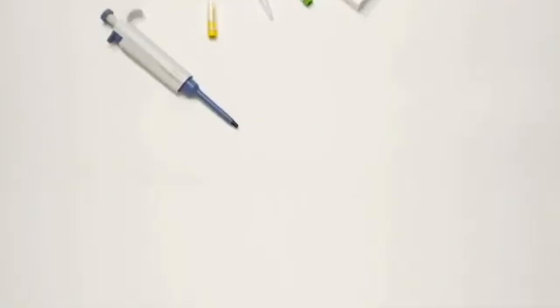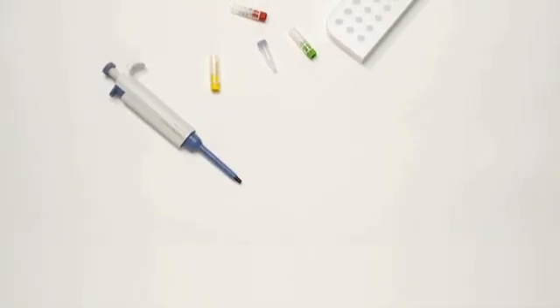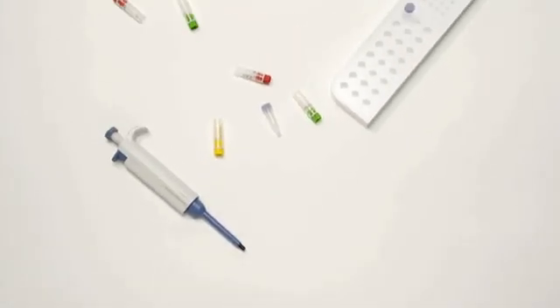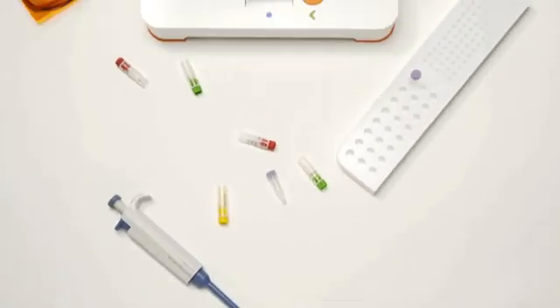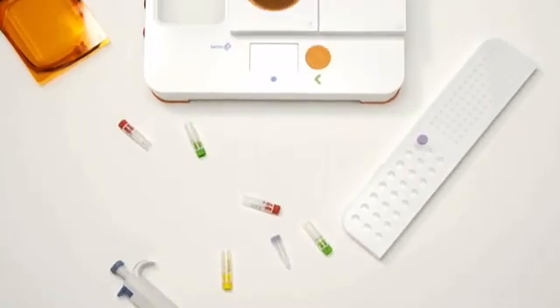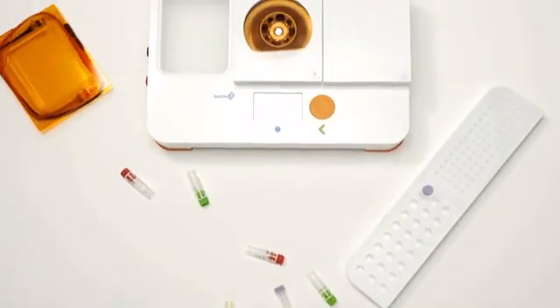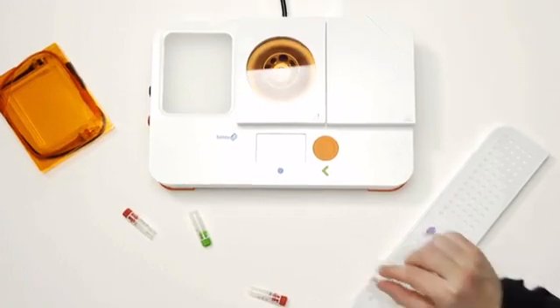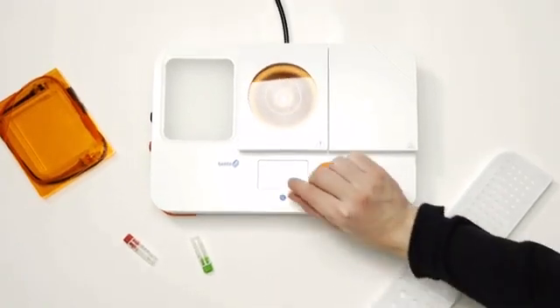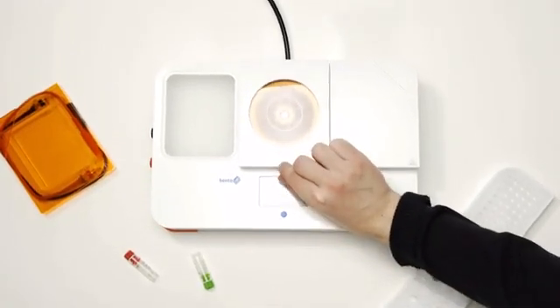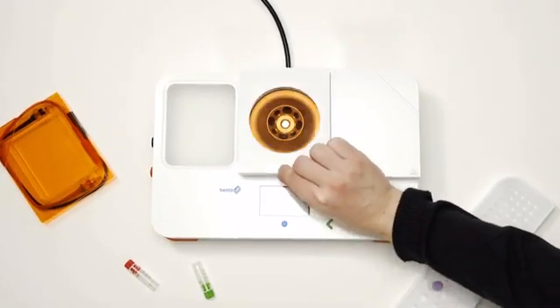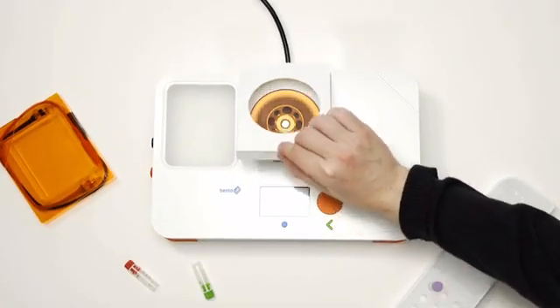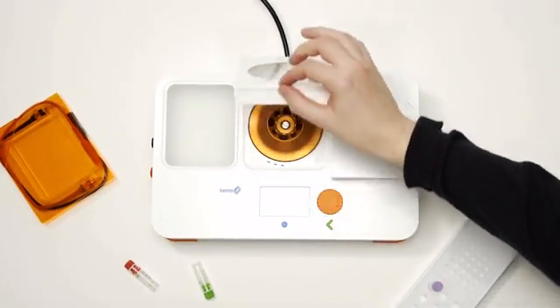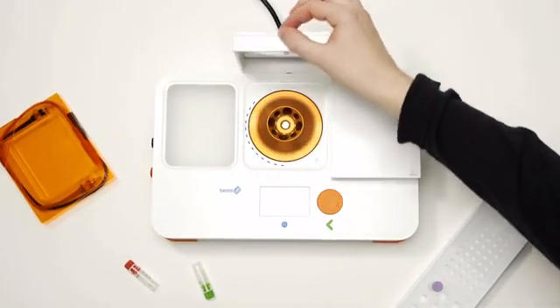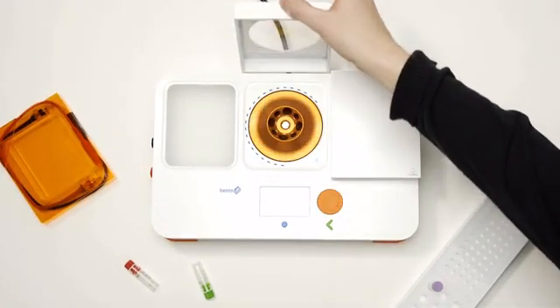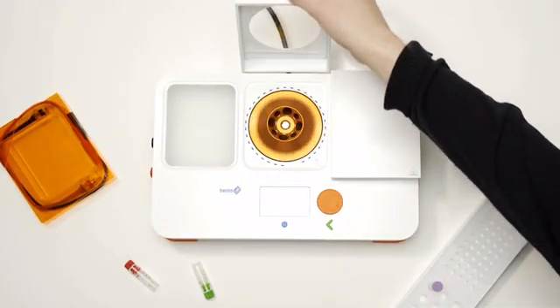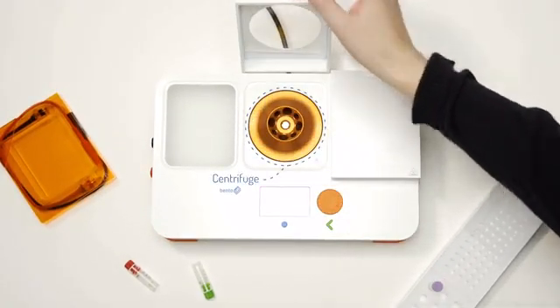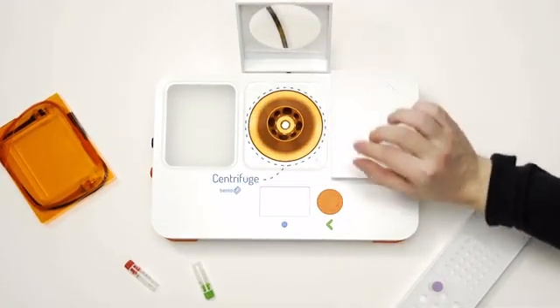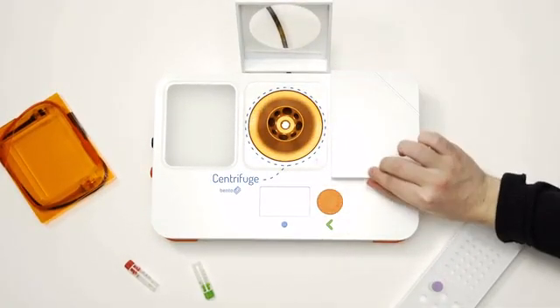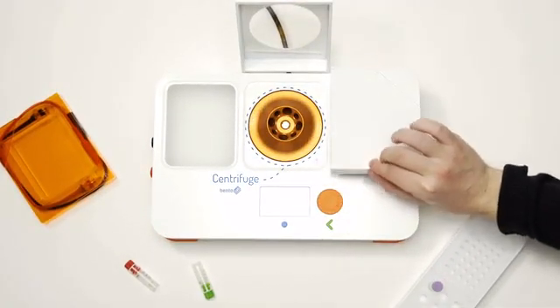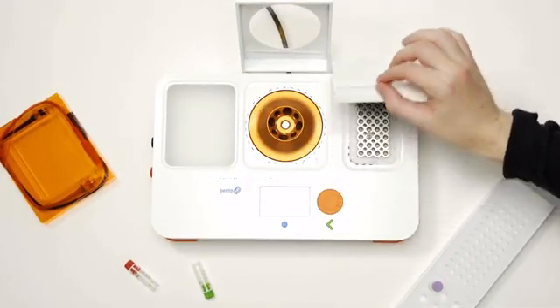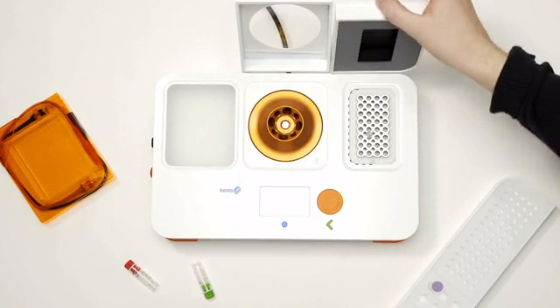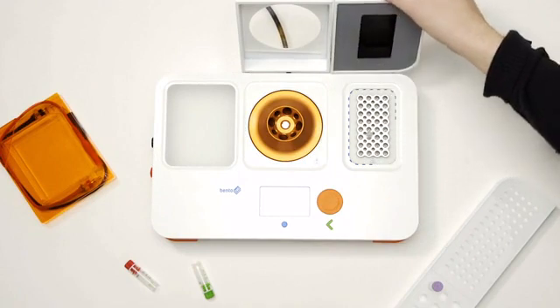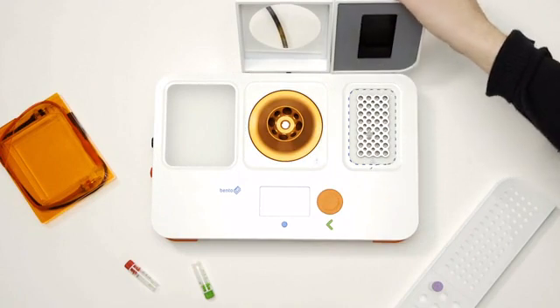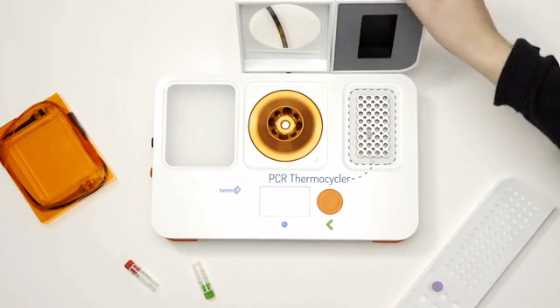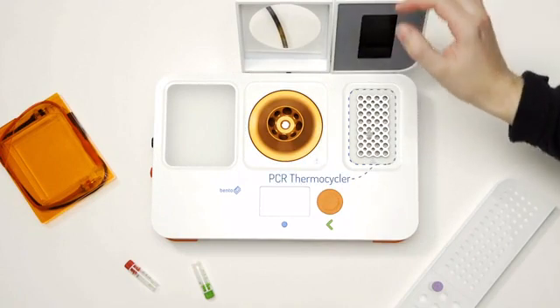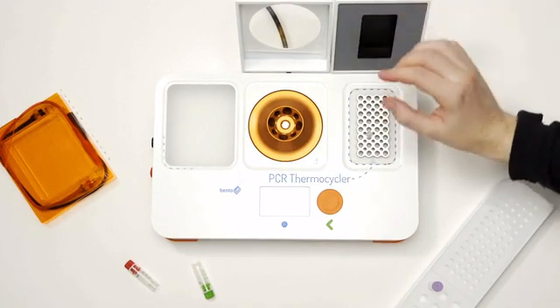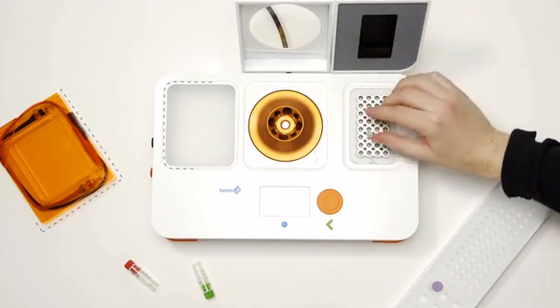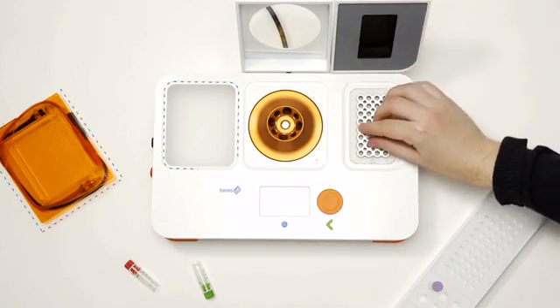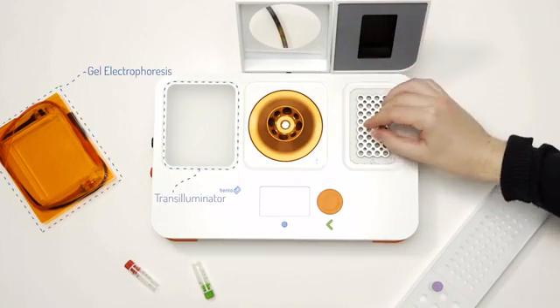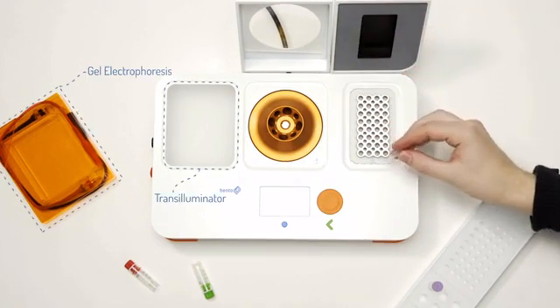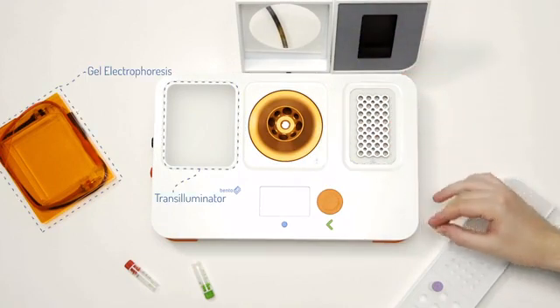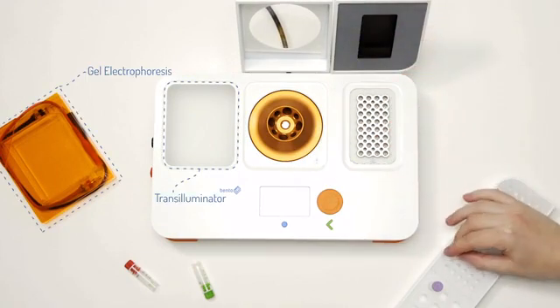That's what BentoLab is. It brings together all the essential tools for molecular biology. You've got a centrifuge to extract DNA, a PCR machine to copy genes, and a gel unit to visualise DNA.